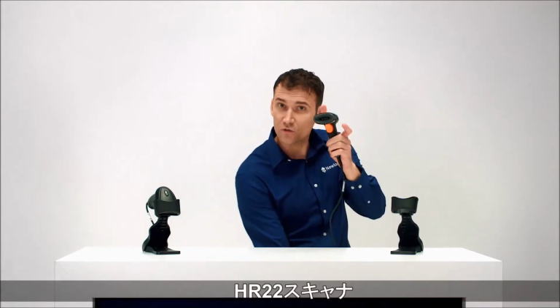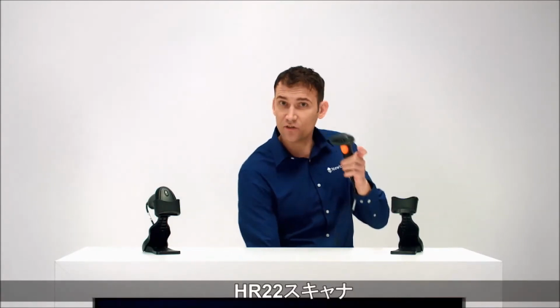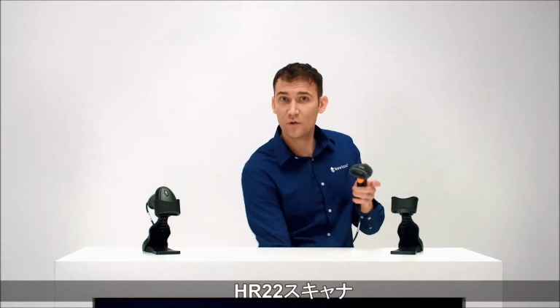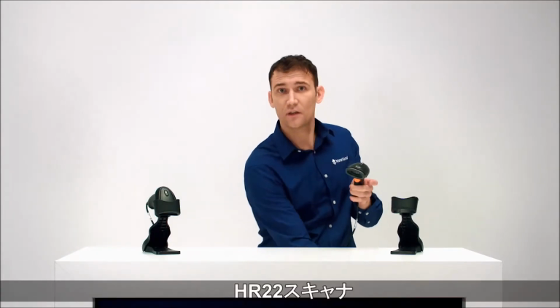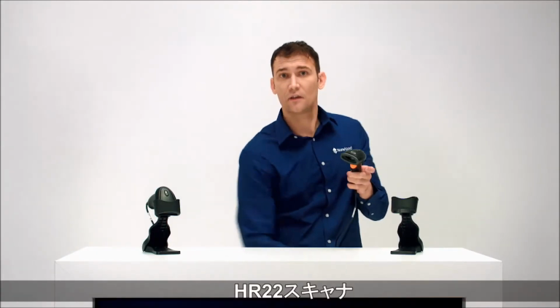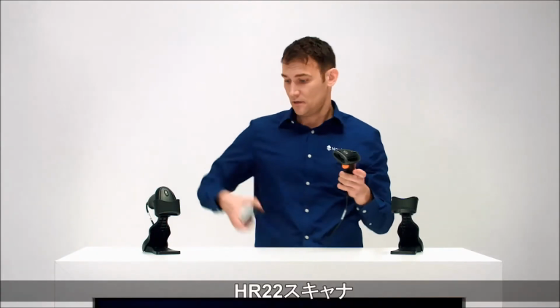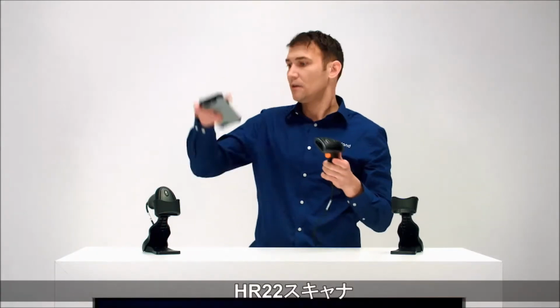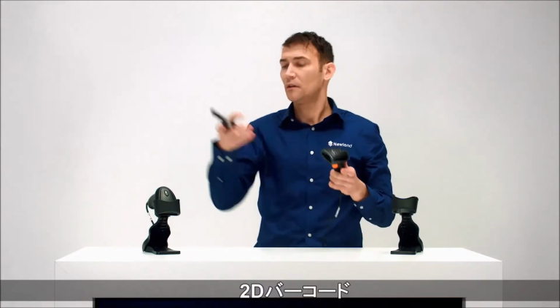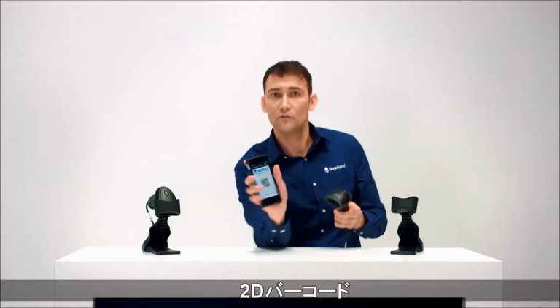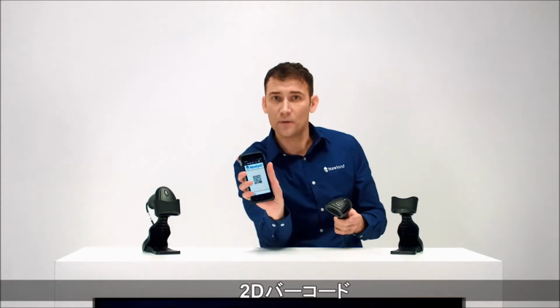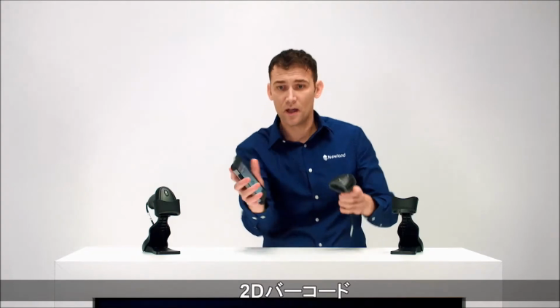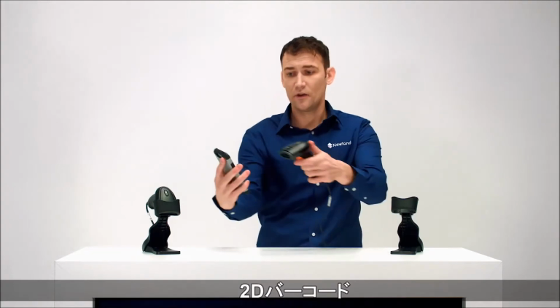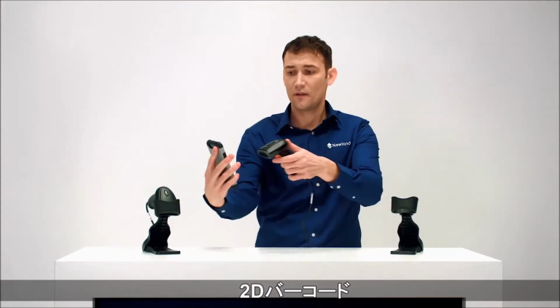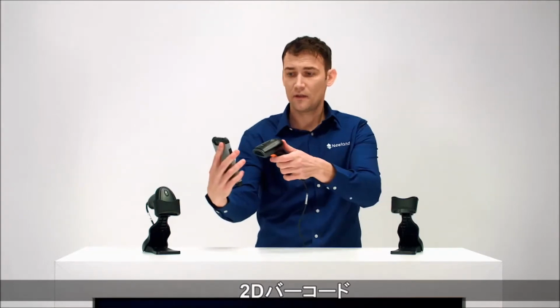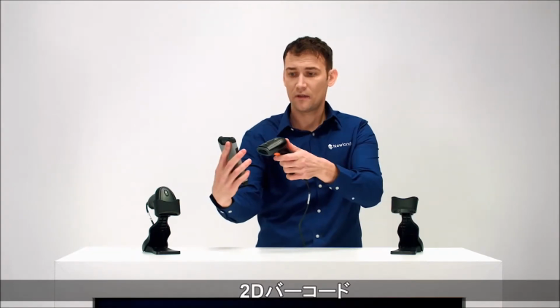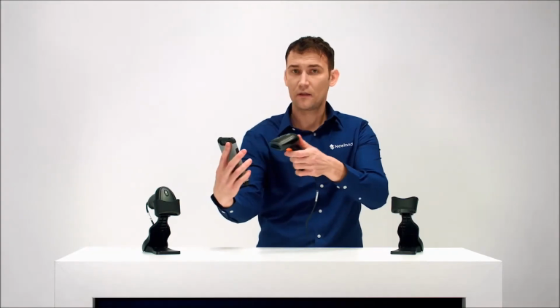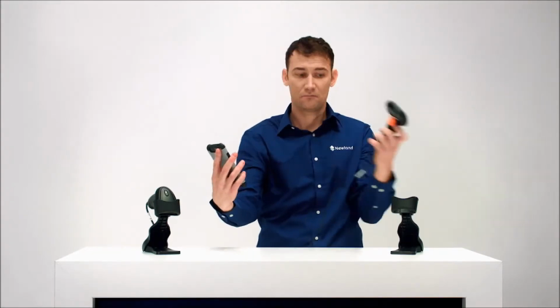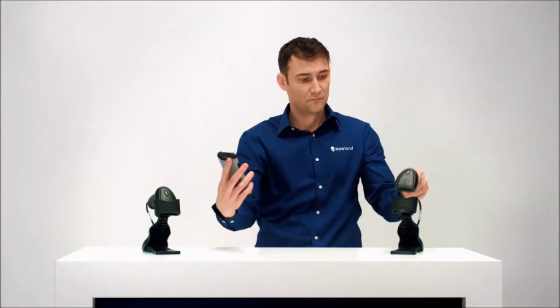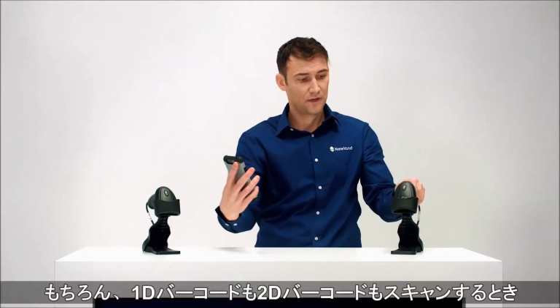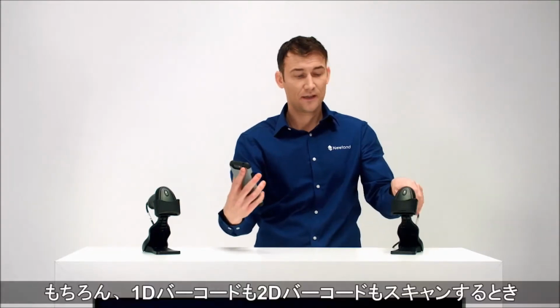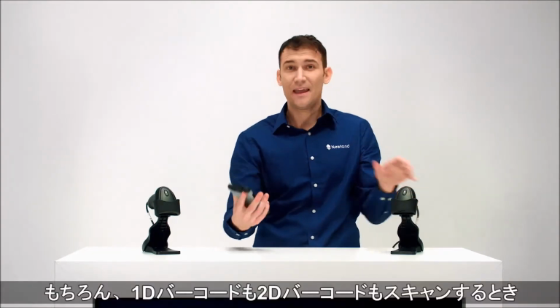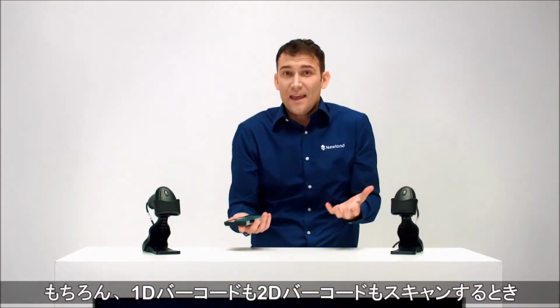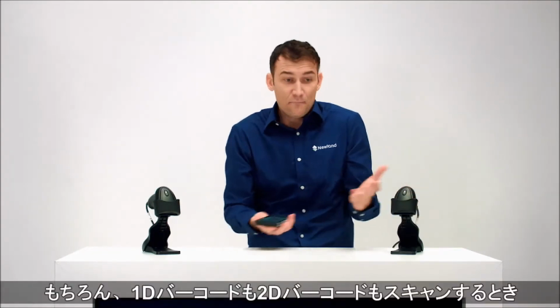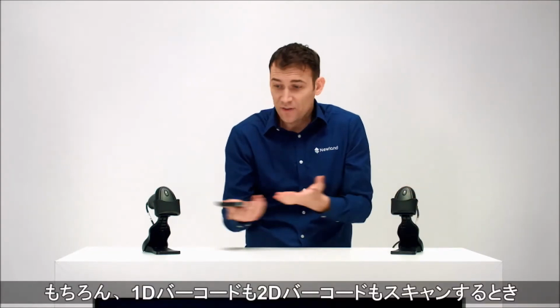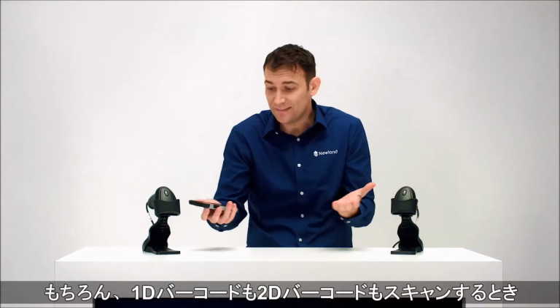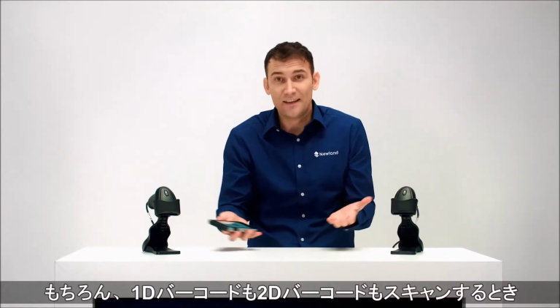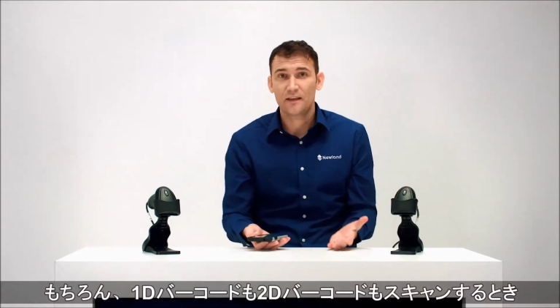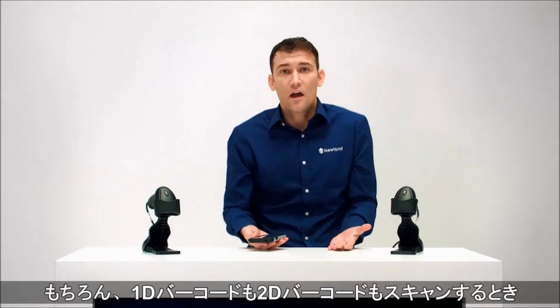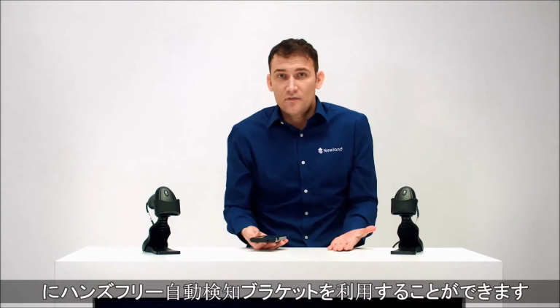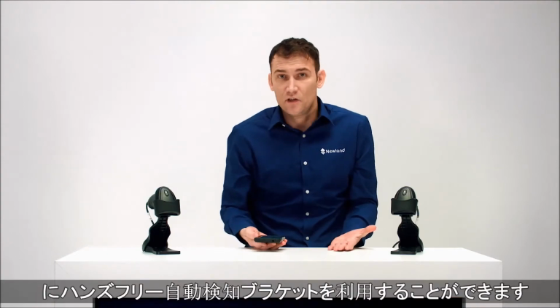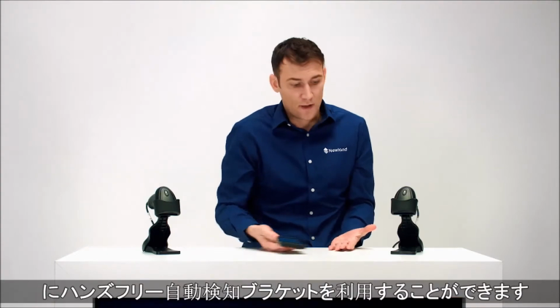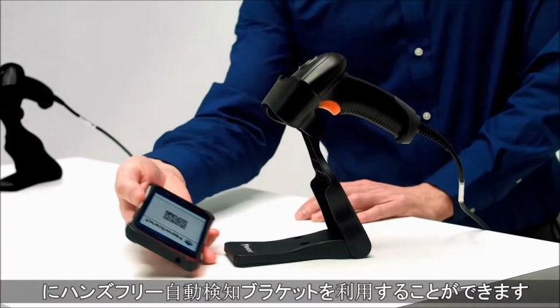HR22, 2D barcode. In both instances, I don't need to use my hands.